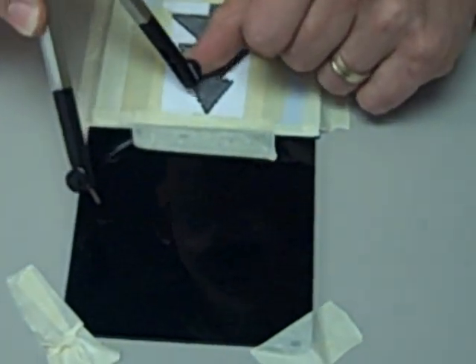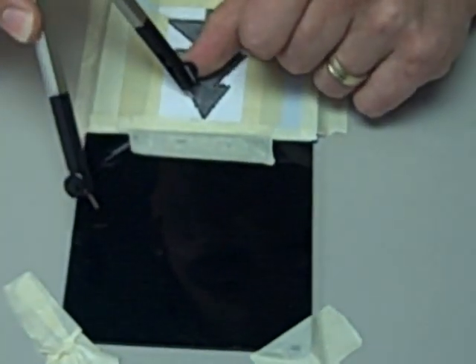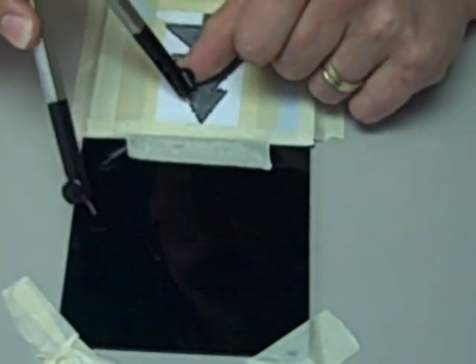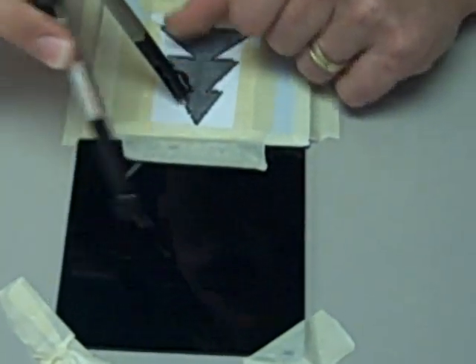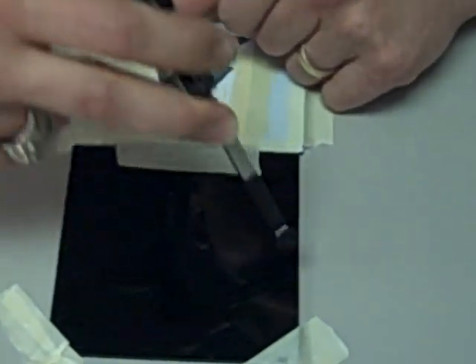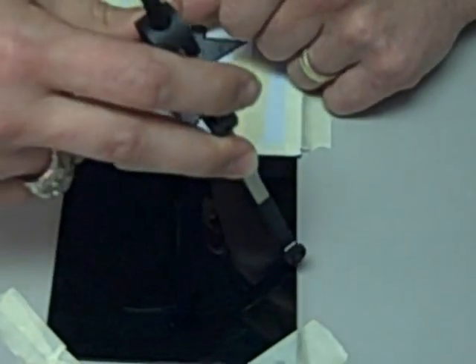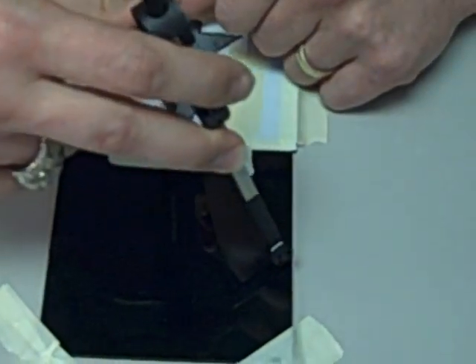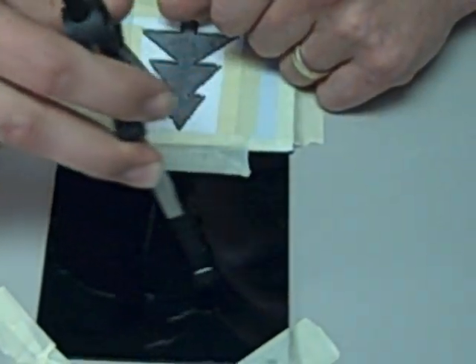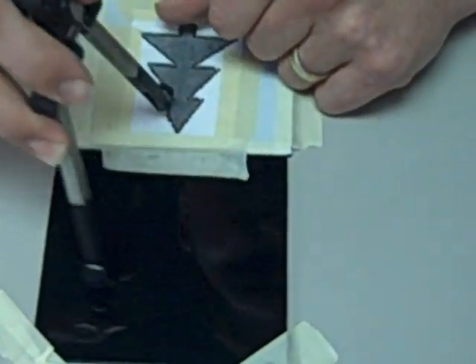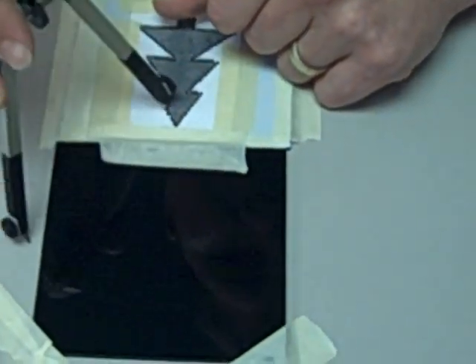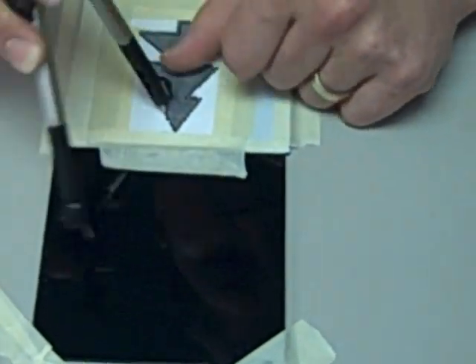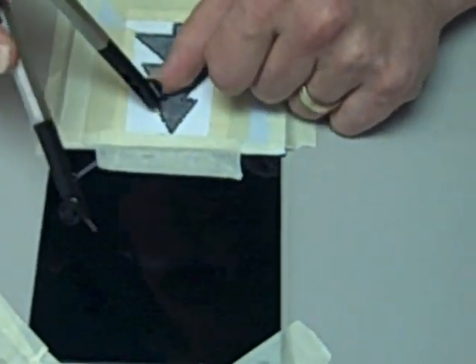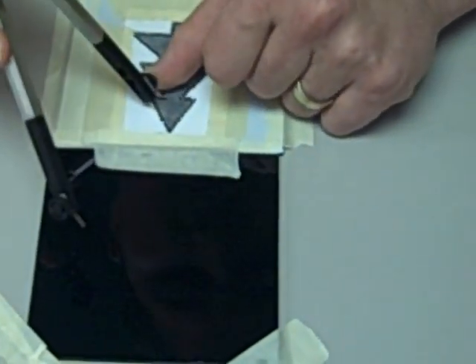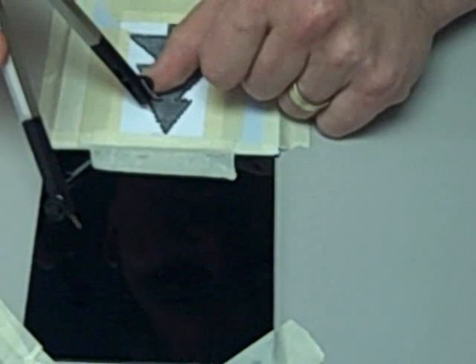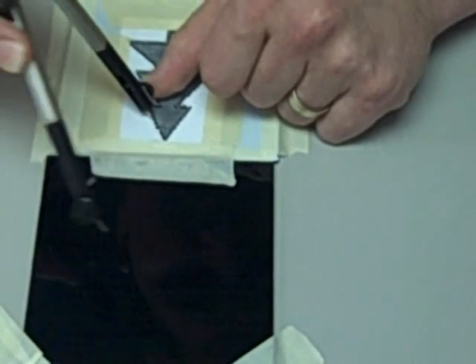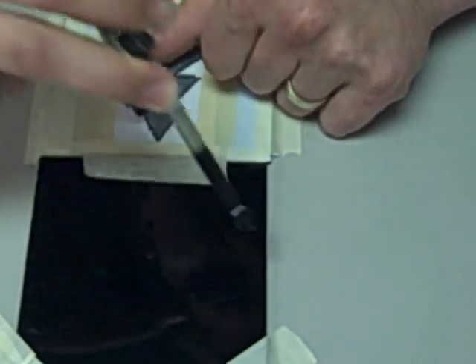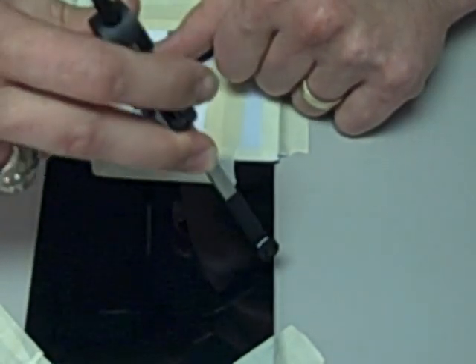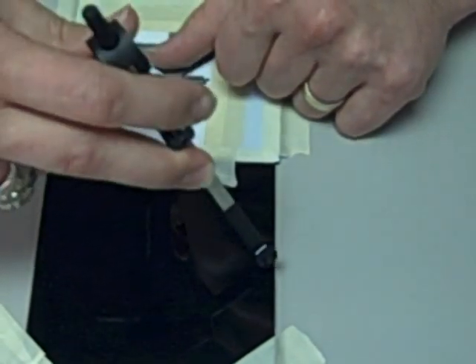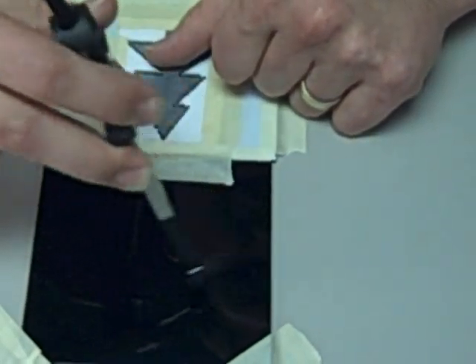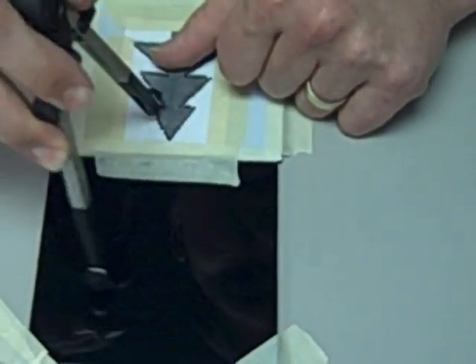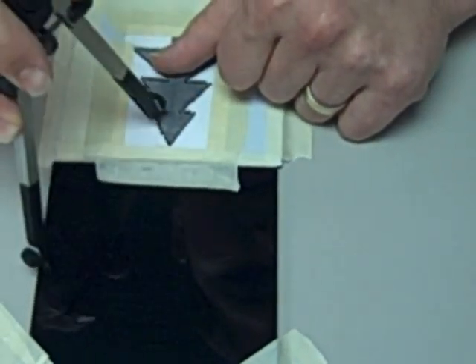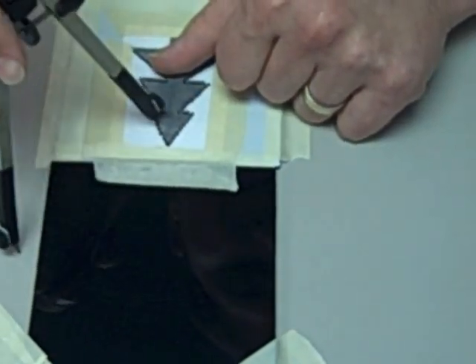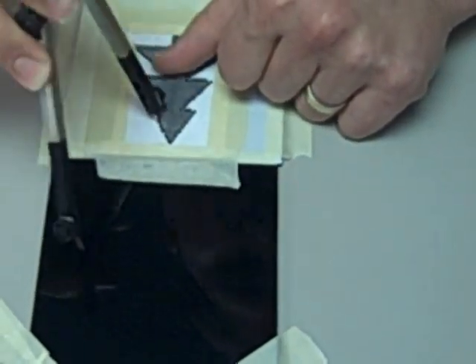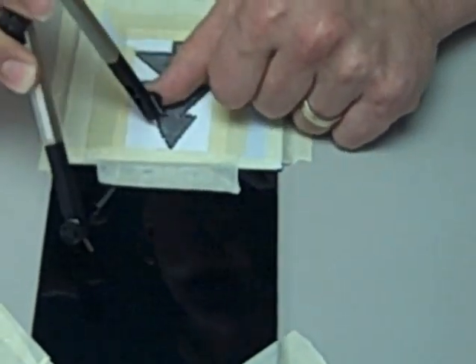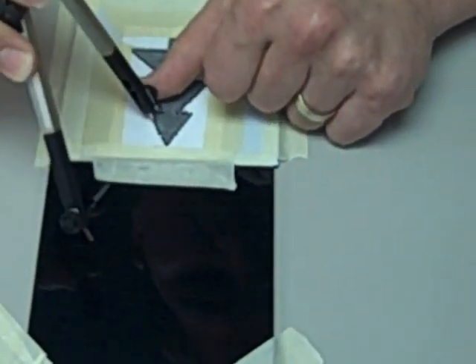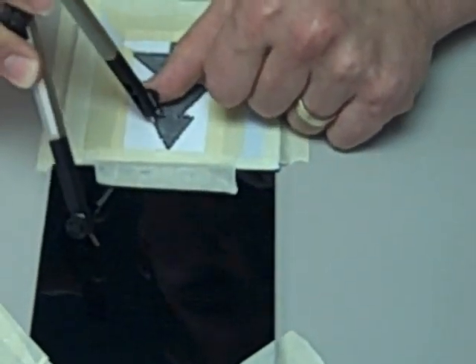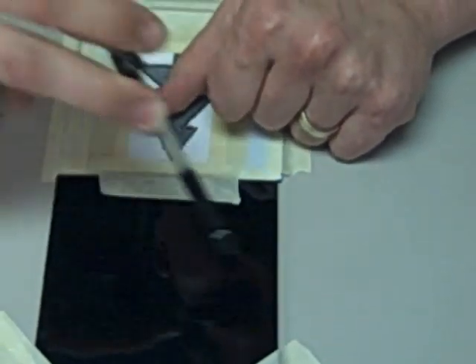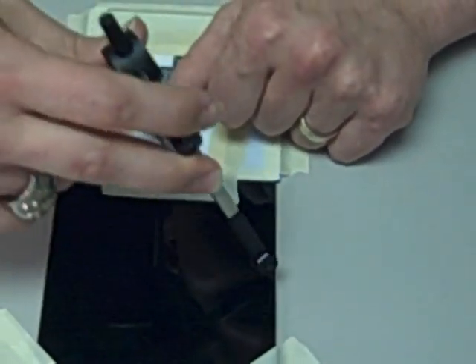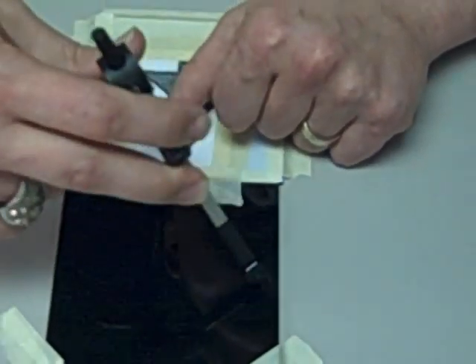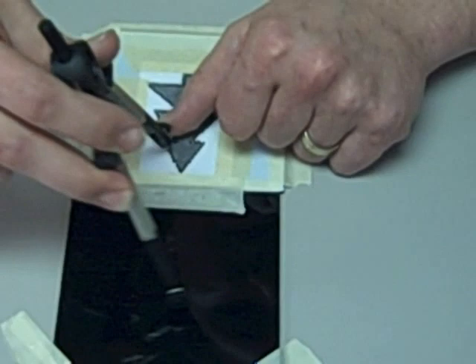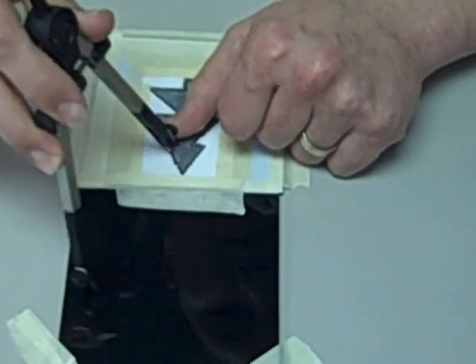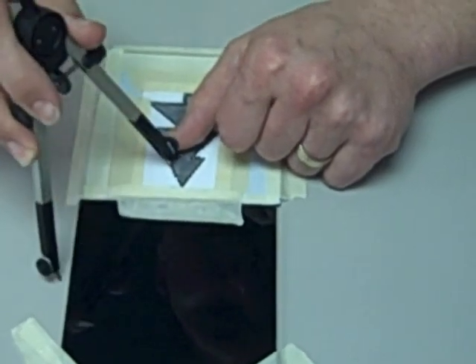Then you'll move to the next dot, scratch another arc, move to the next dot and scratch another arc until you've gone all the way around the whole design.